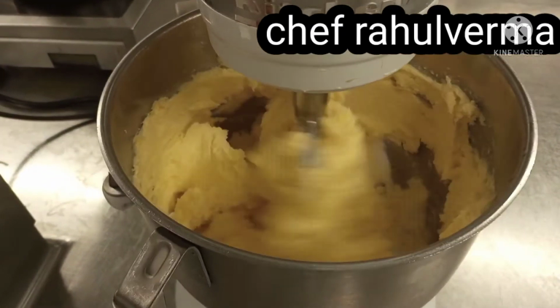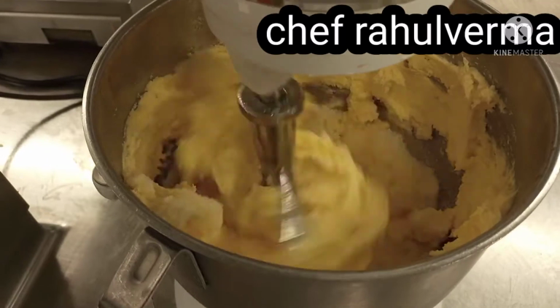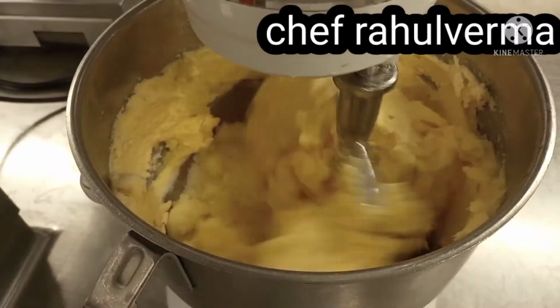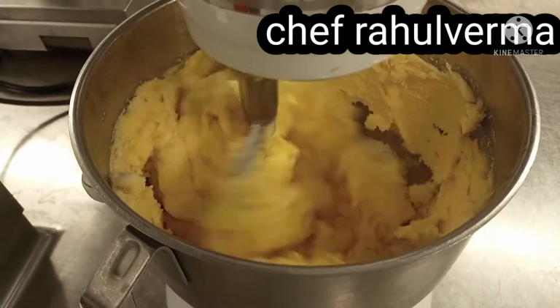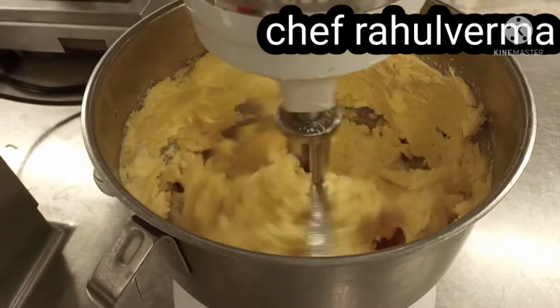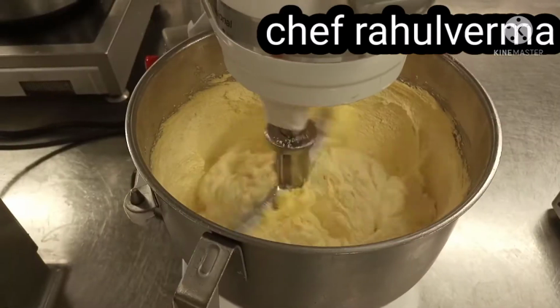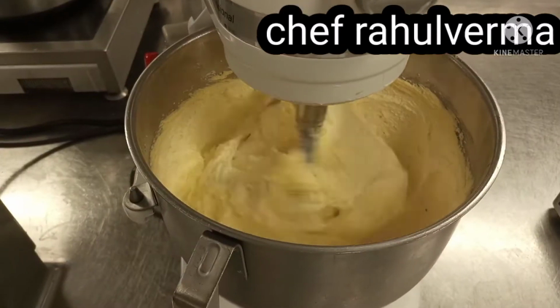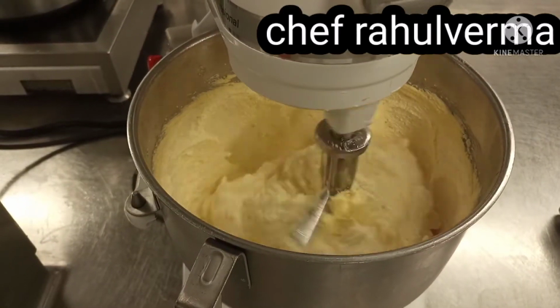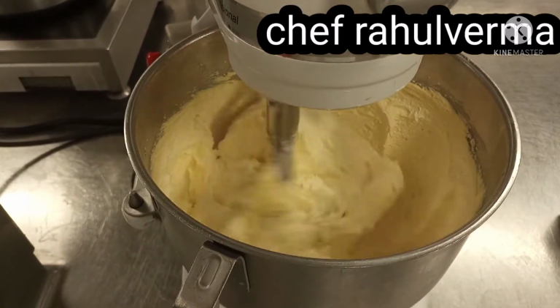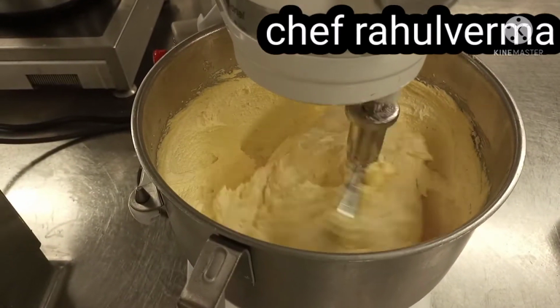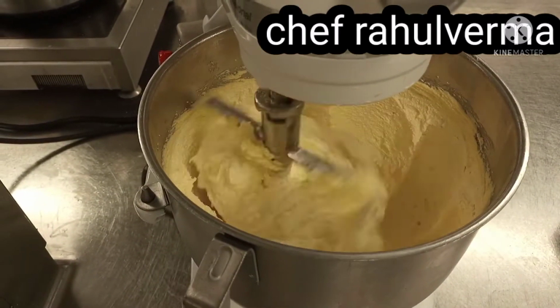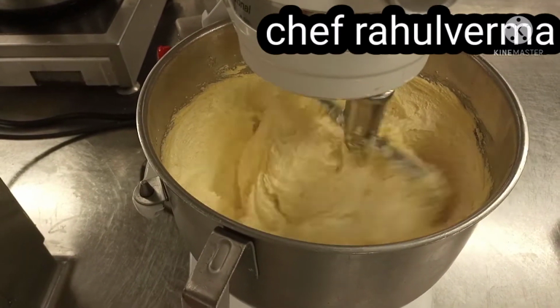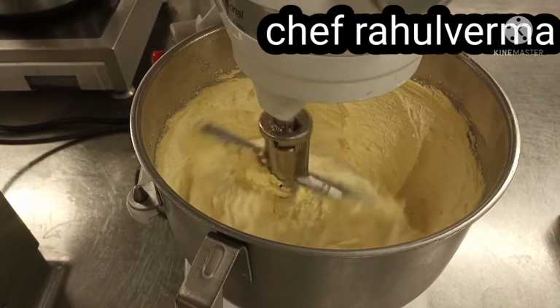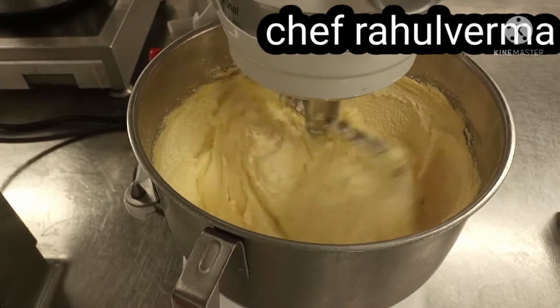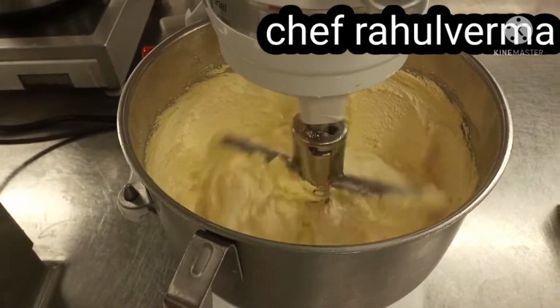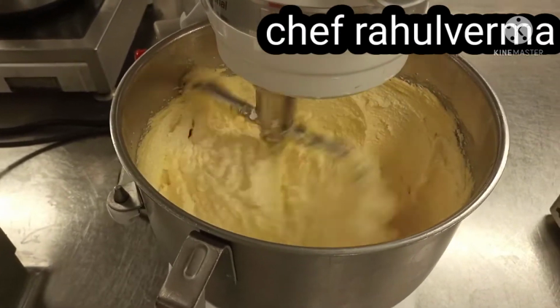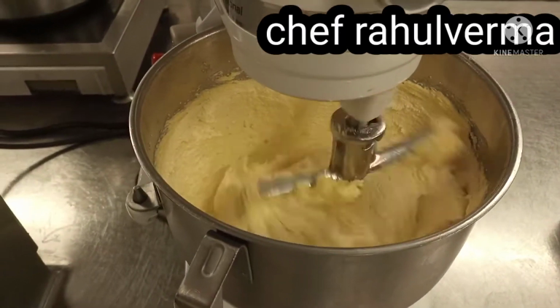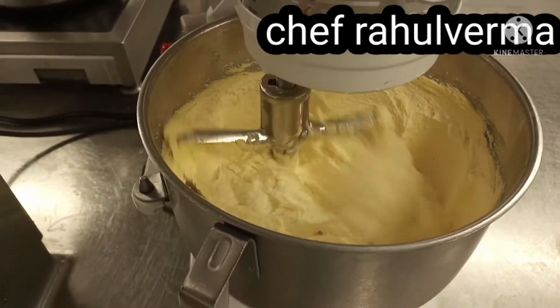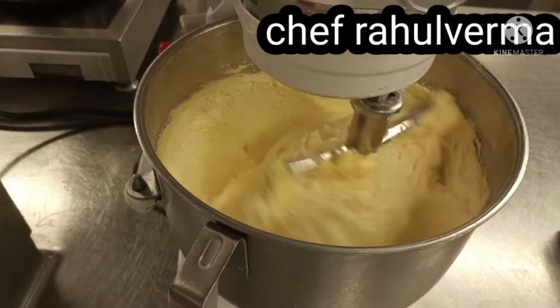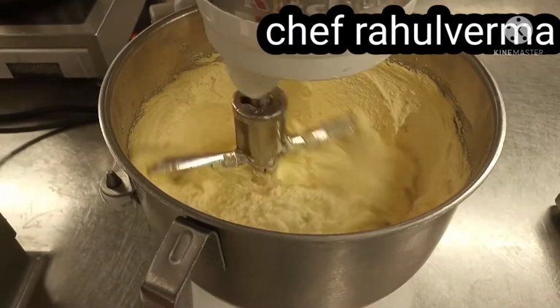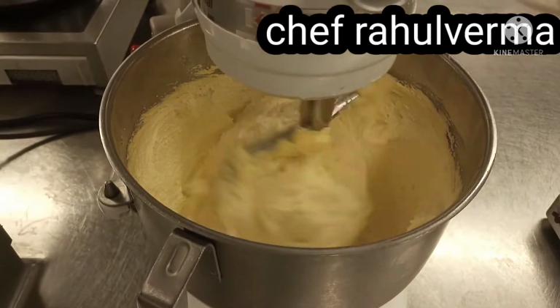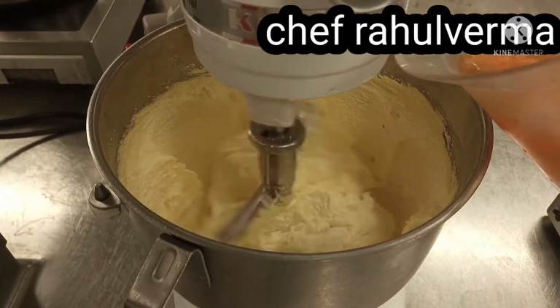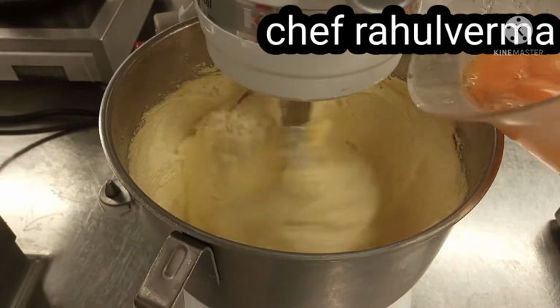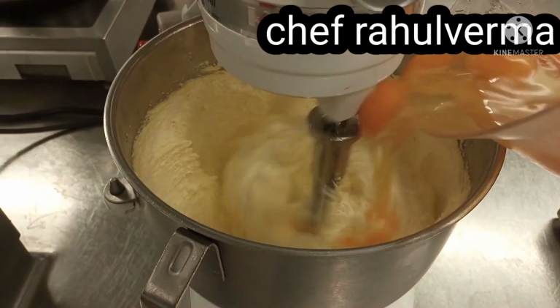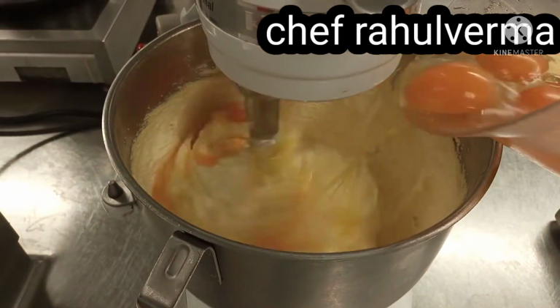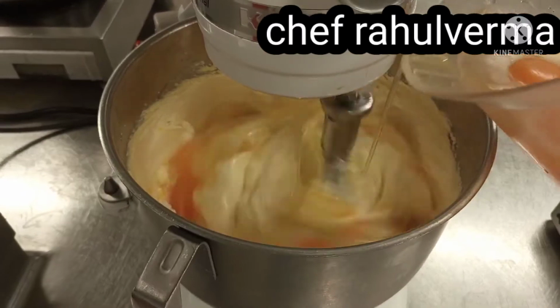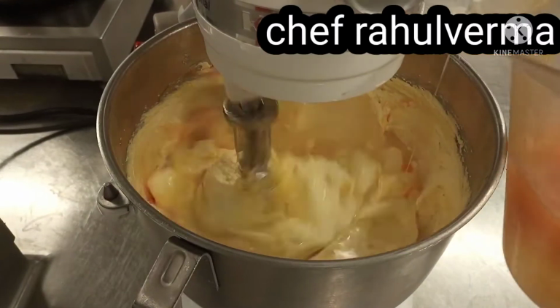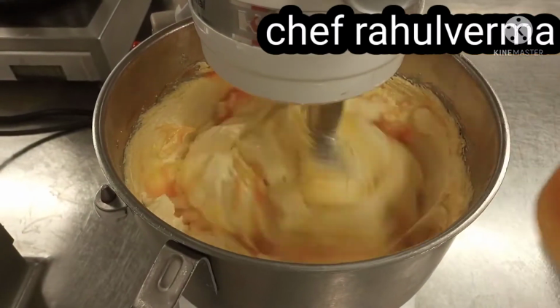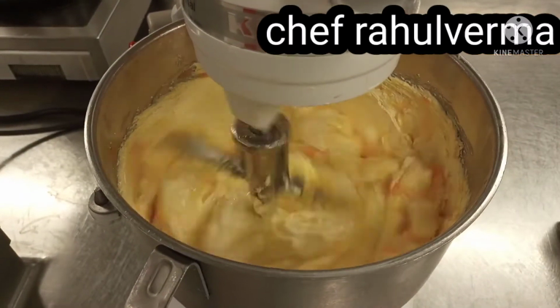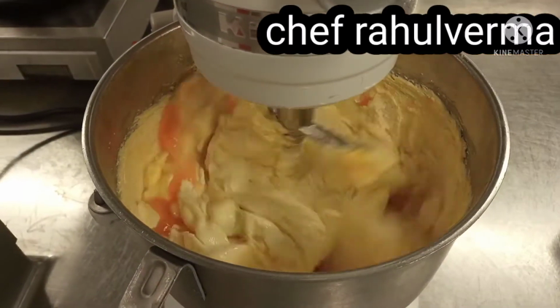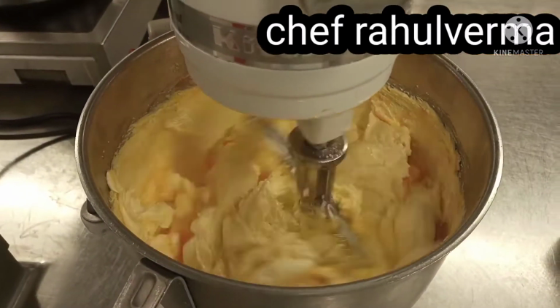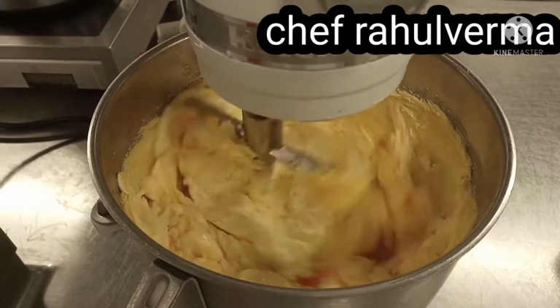Once the butter and sugar get fluffy, add the eggs one by one. My butter and sugar are fluffy already, so I will put in the egg.